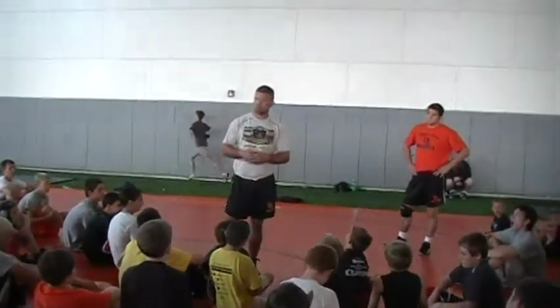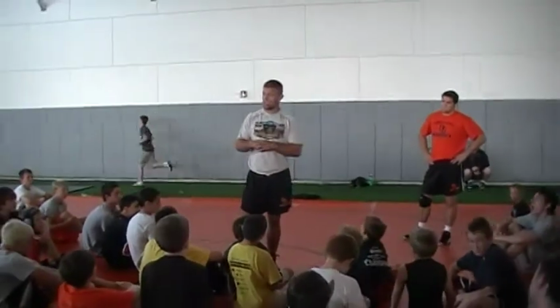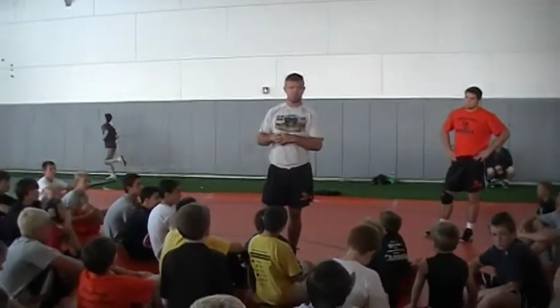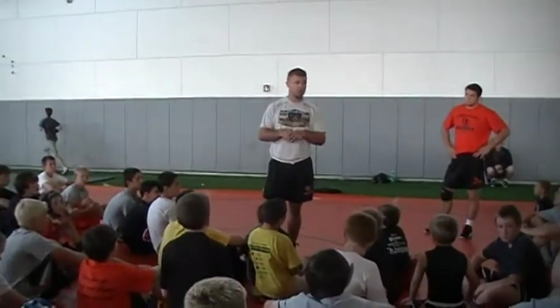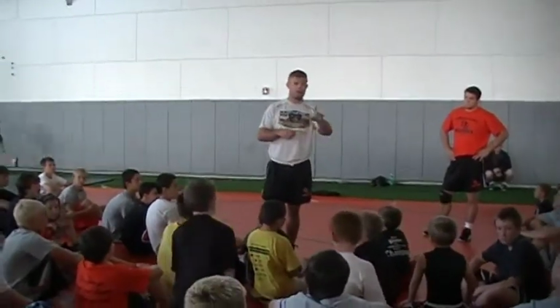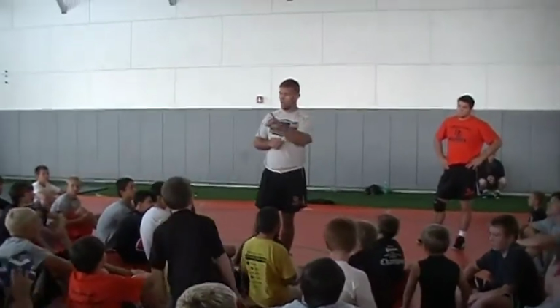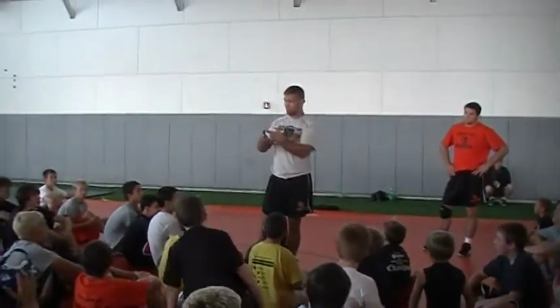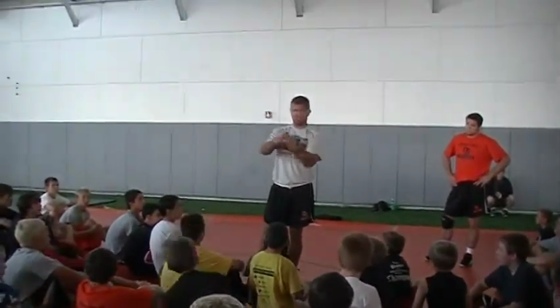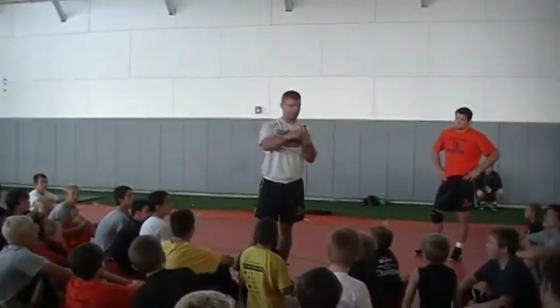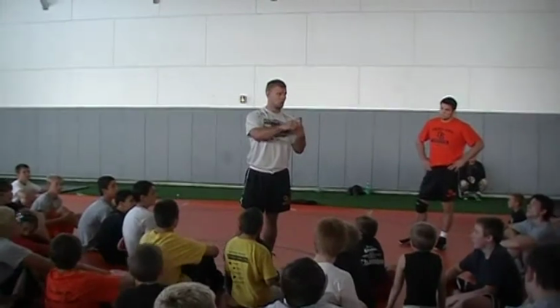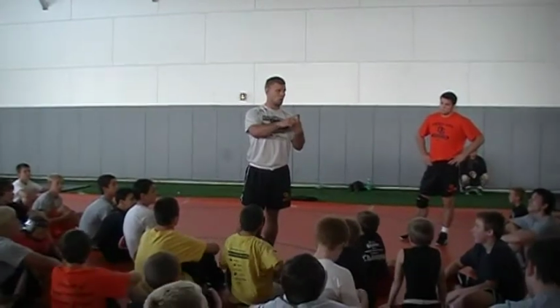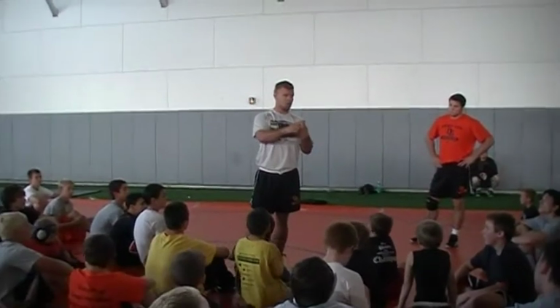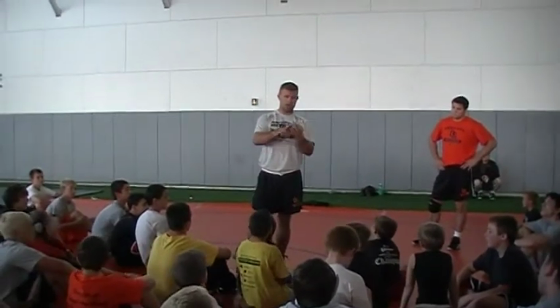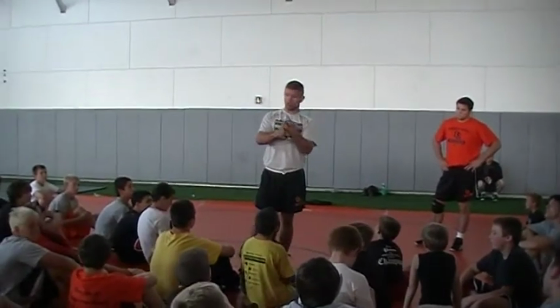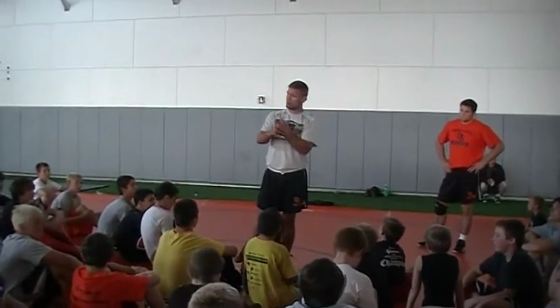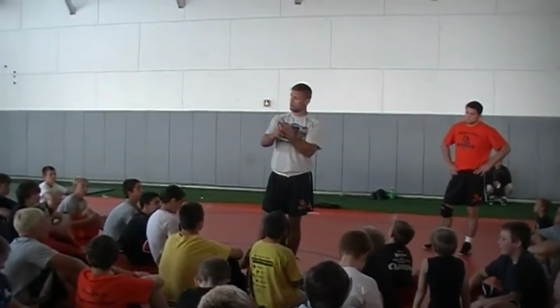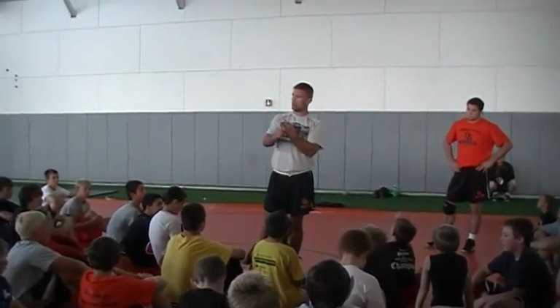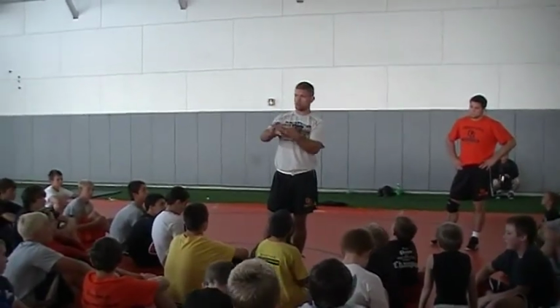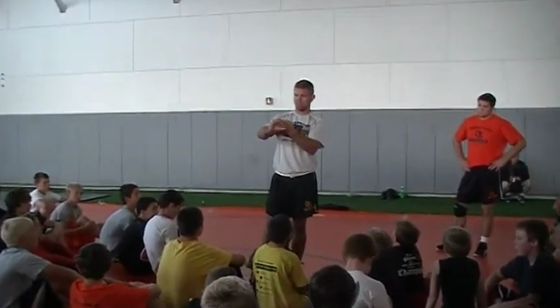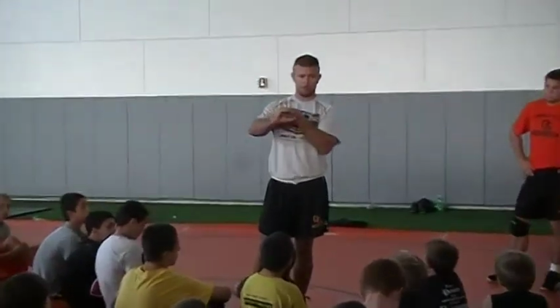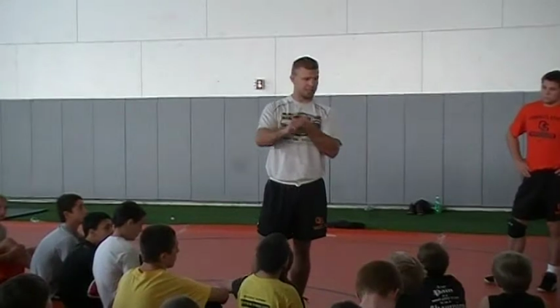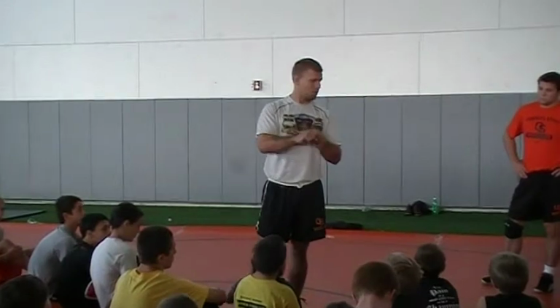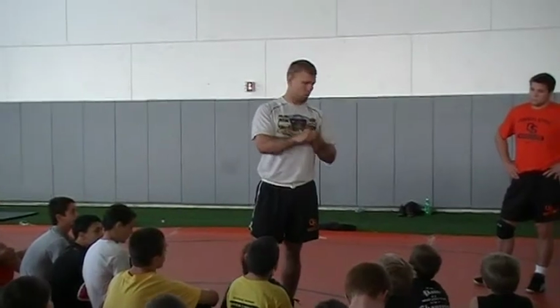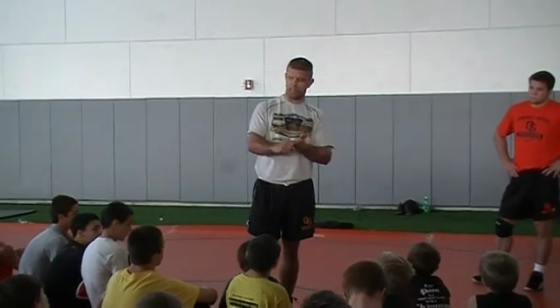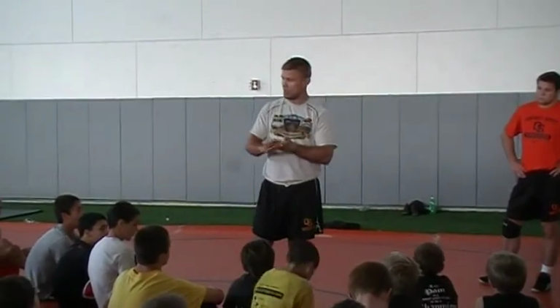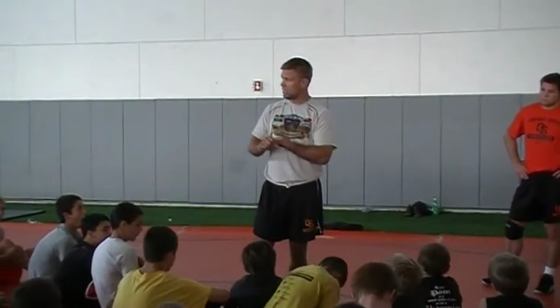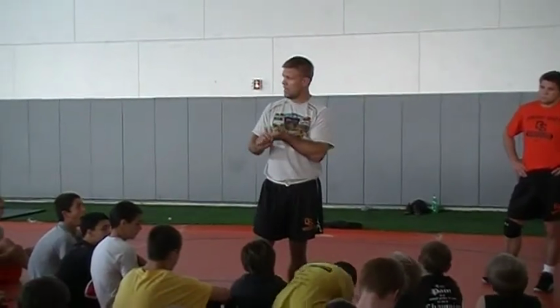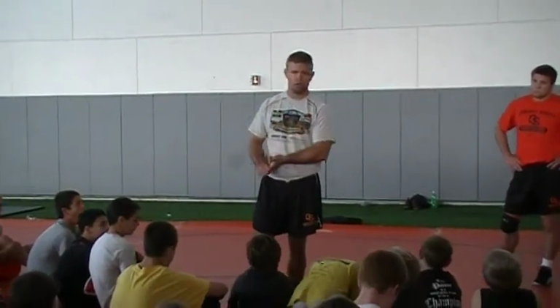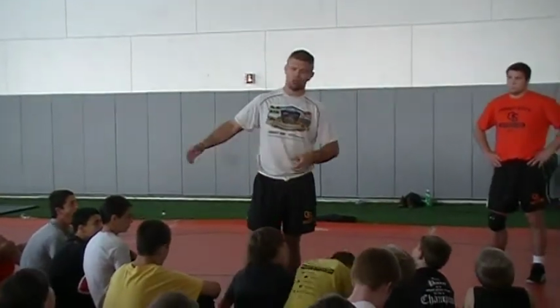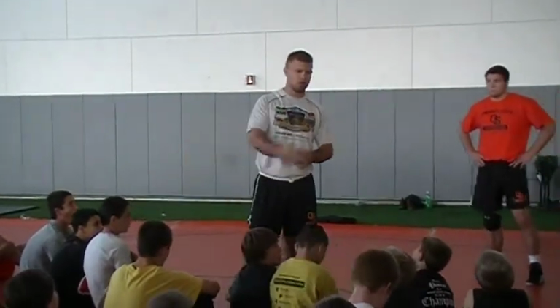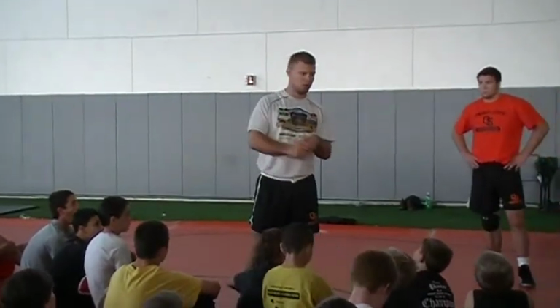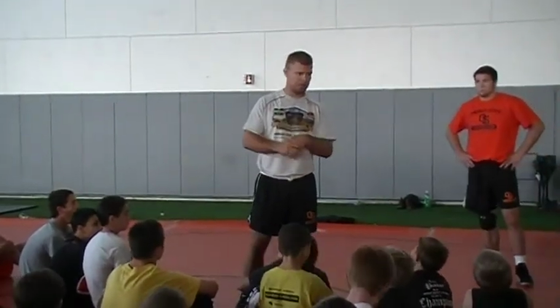We're going to play a game today. We have to learn one more technique, and then we're going to review. We have two things to do. If you guys keep it up, we will play a game. If you guys do bad, we'll just drill. You guys understand?